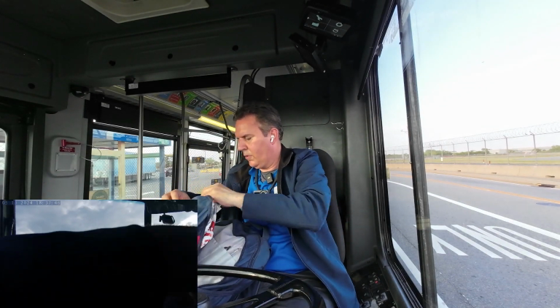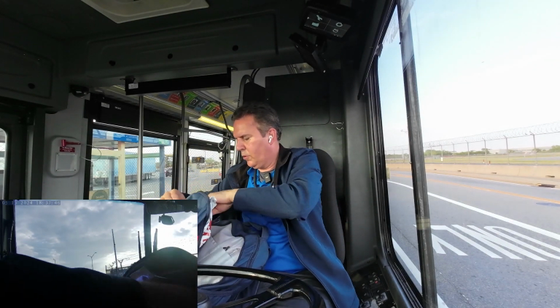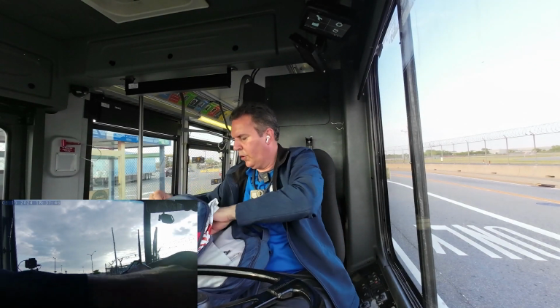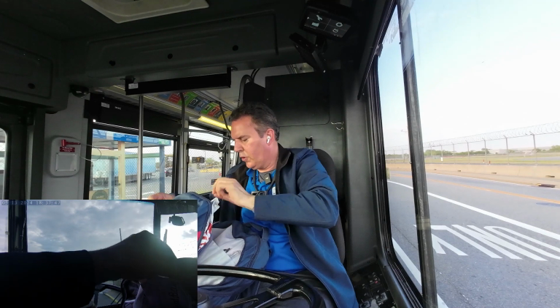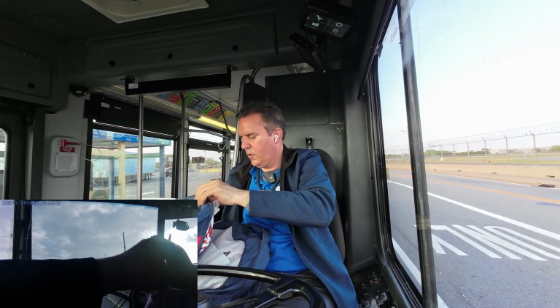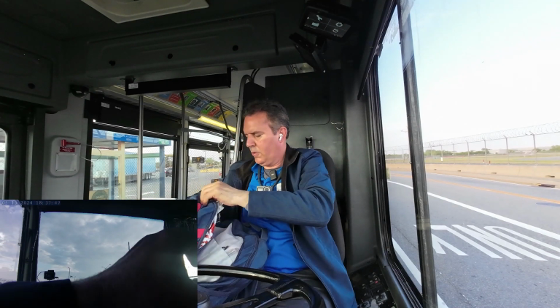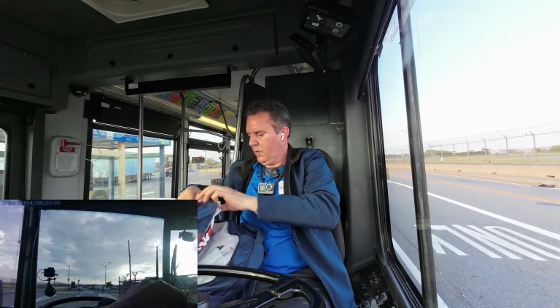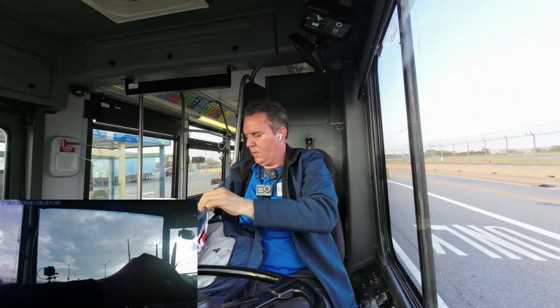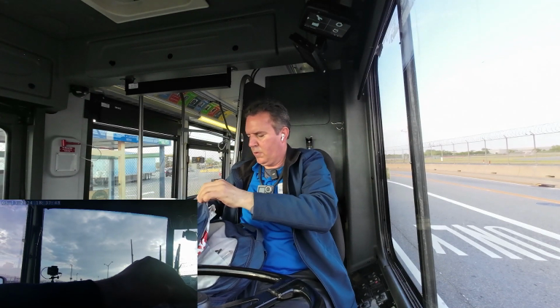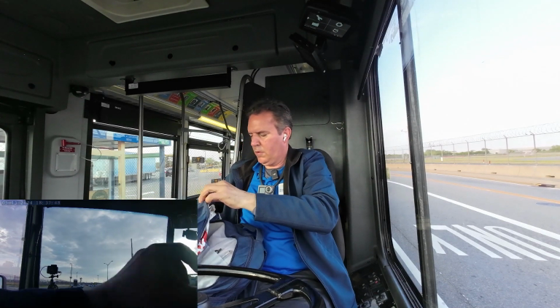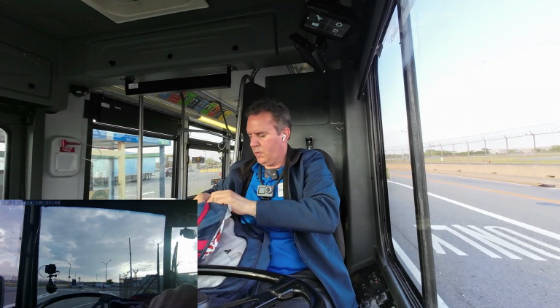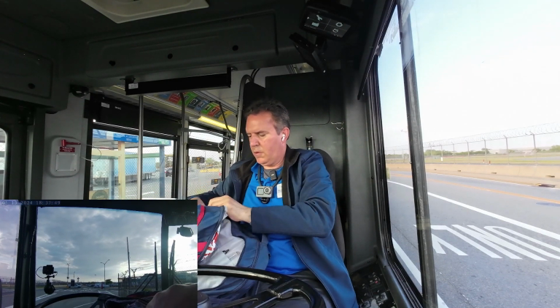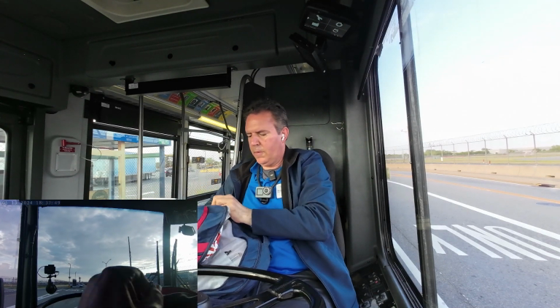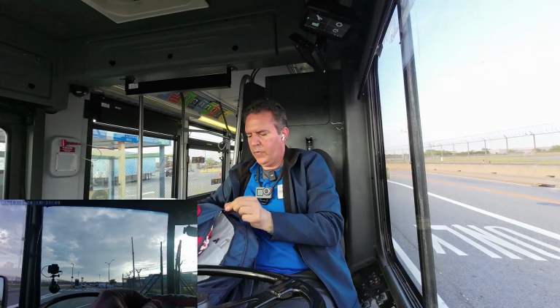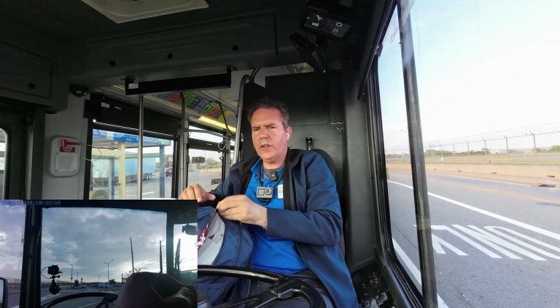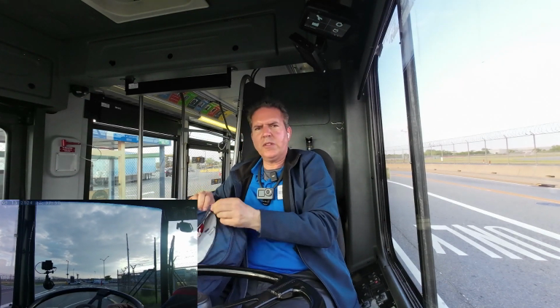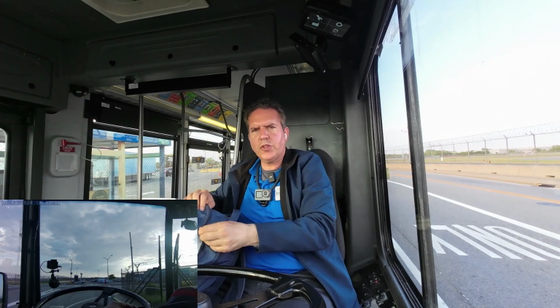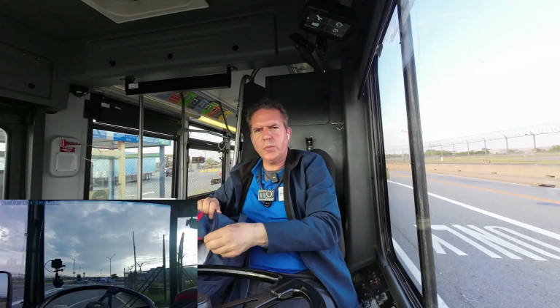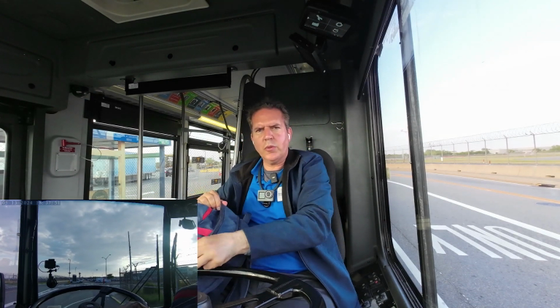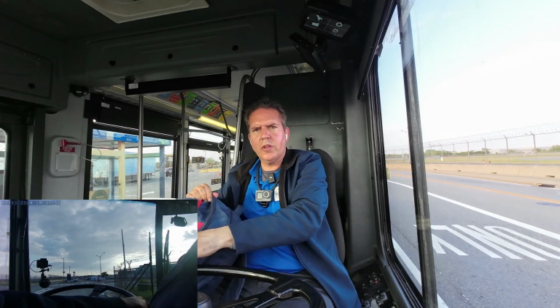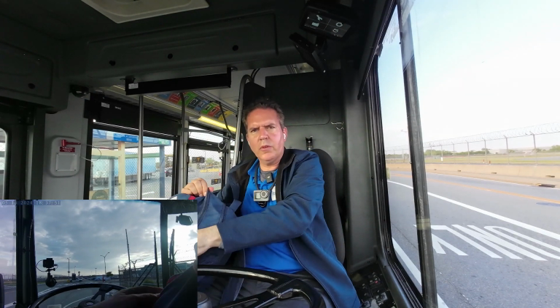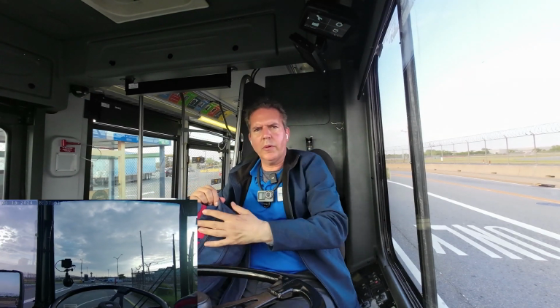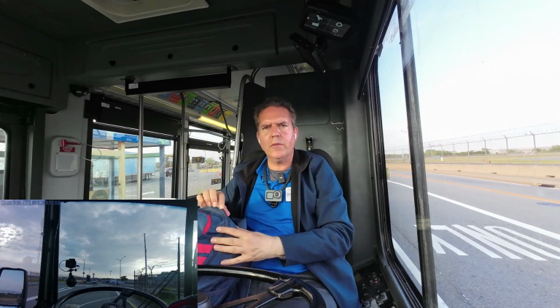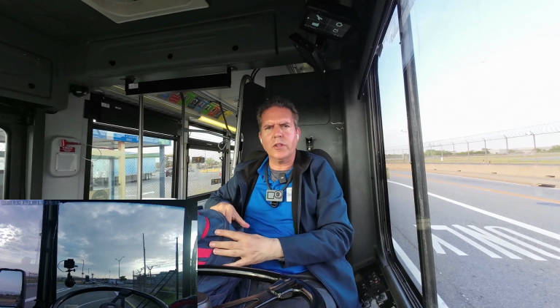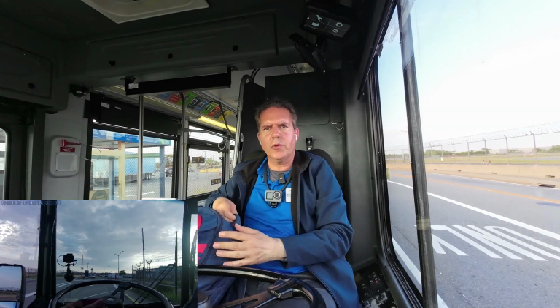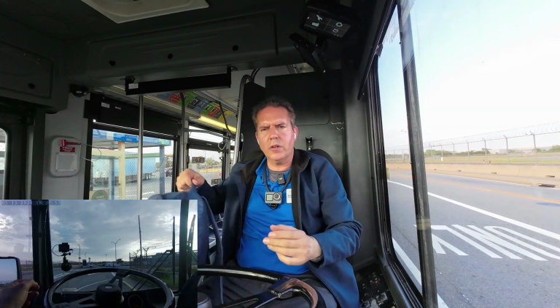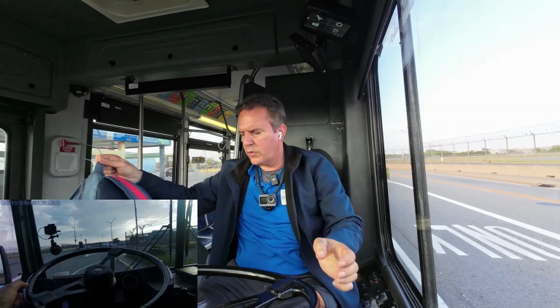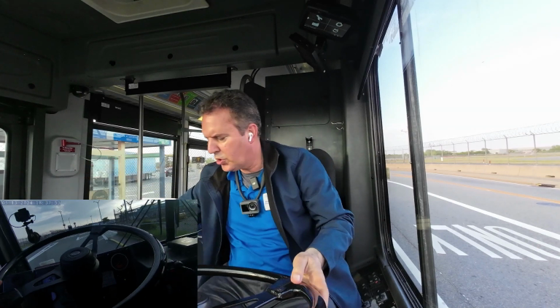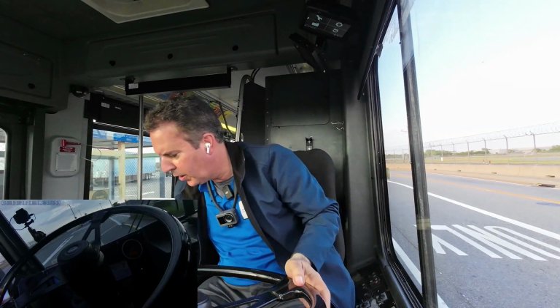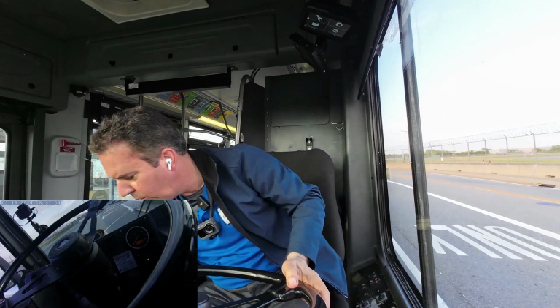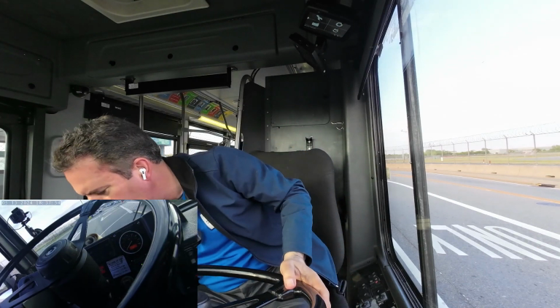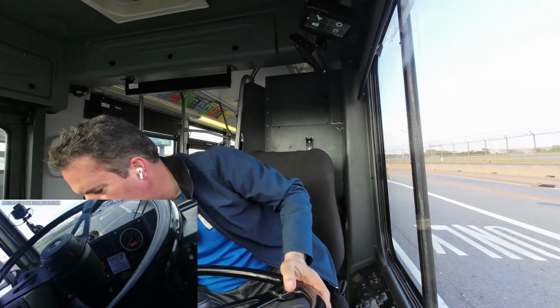Continue vlogging. I've made some adjustments with the mic level. It looks like it's pretty good on this DJI wireless mic.